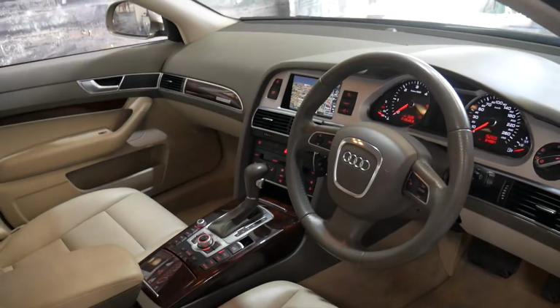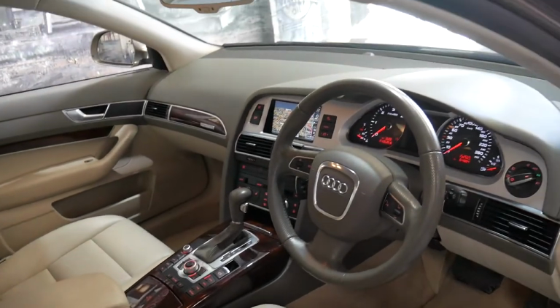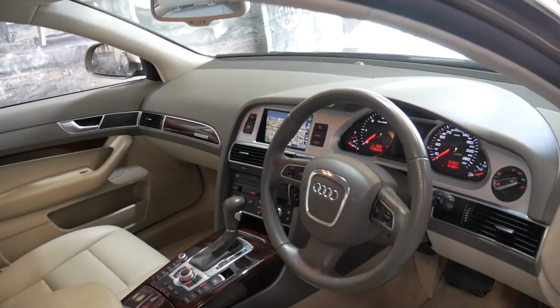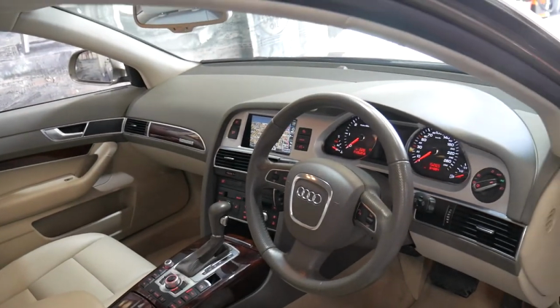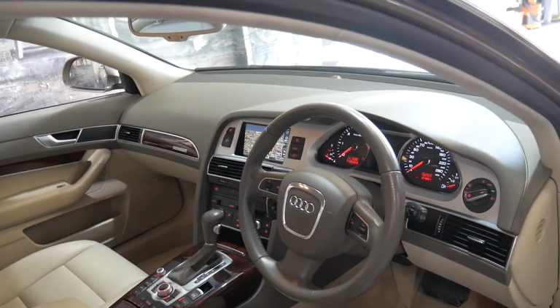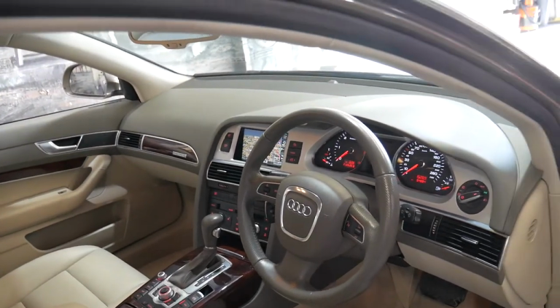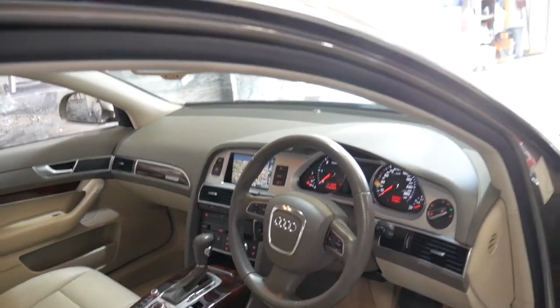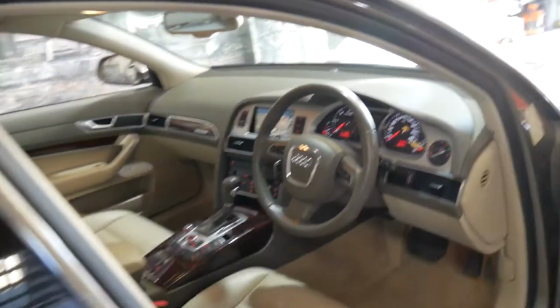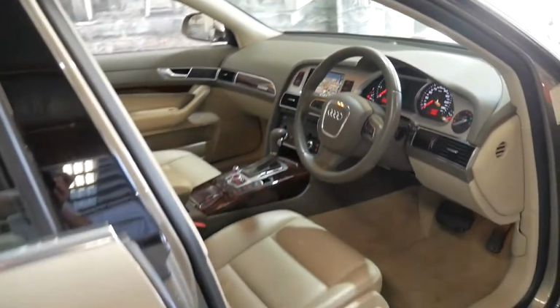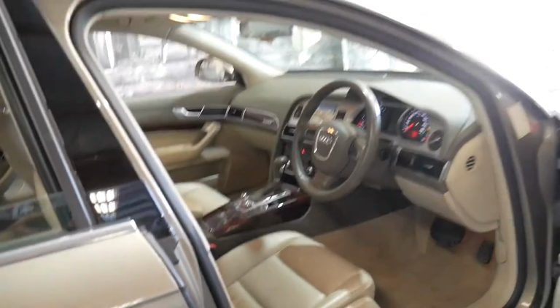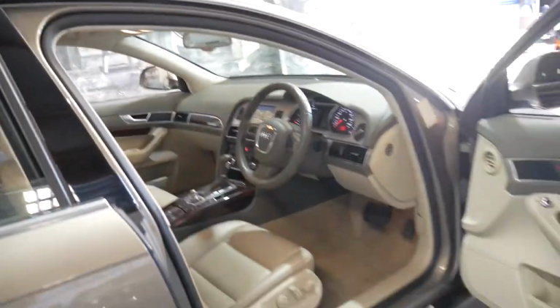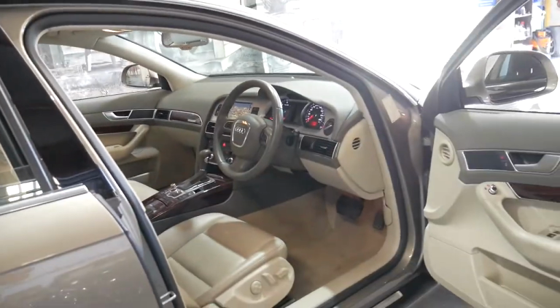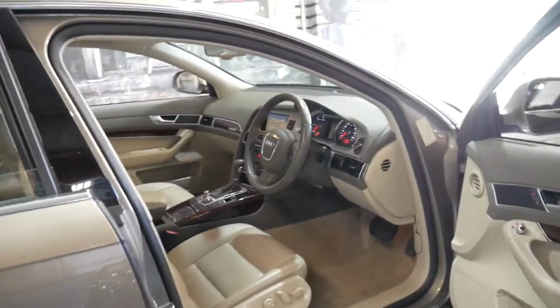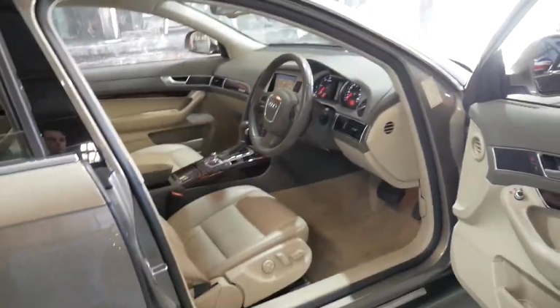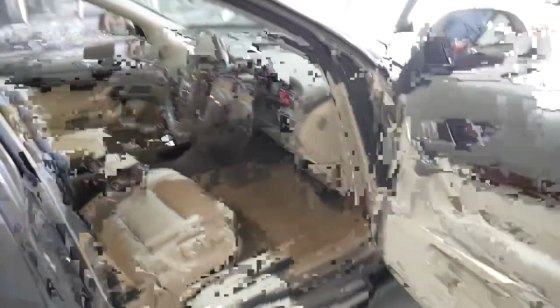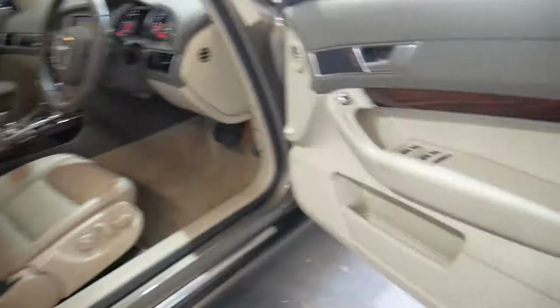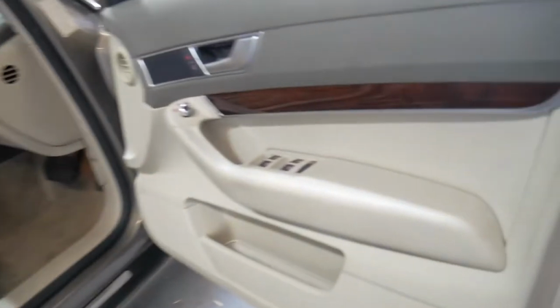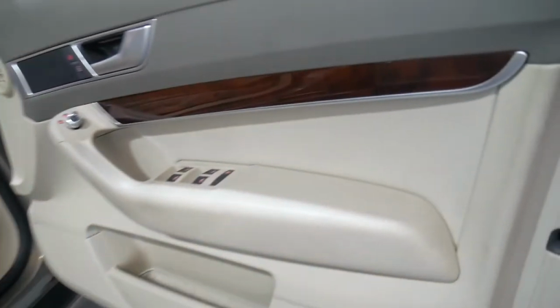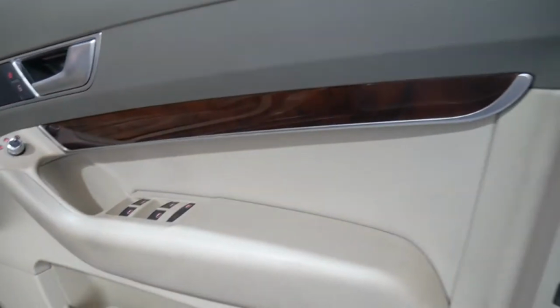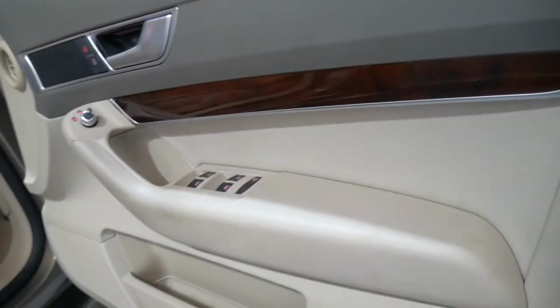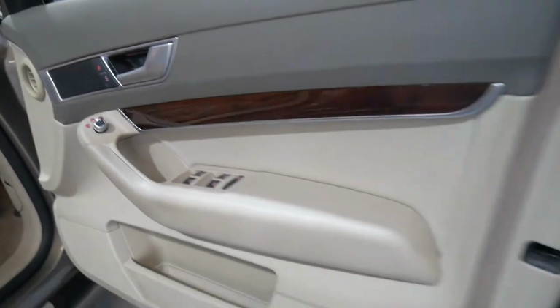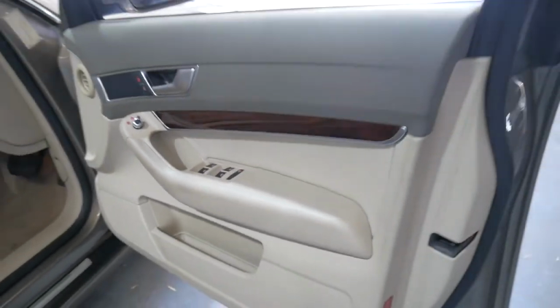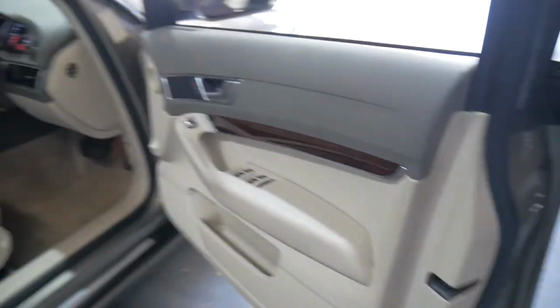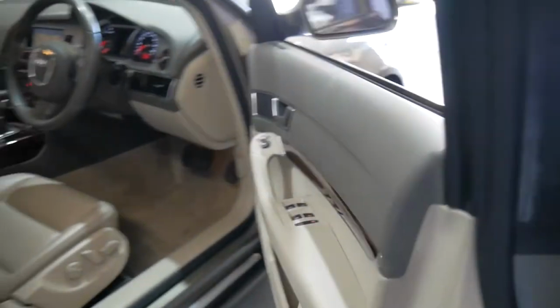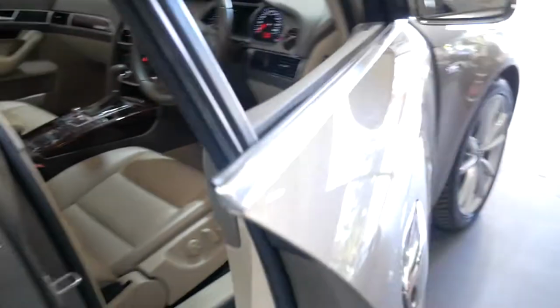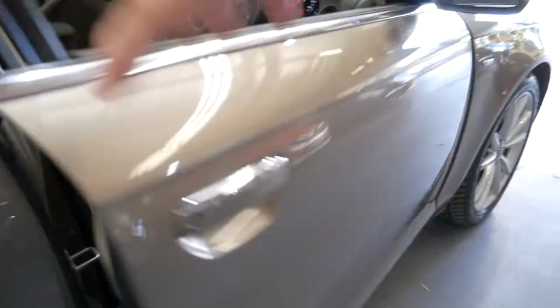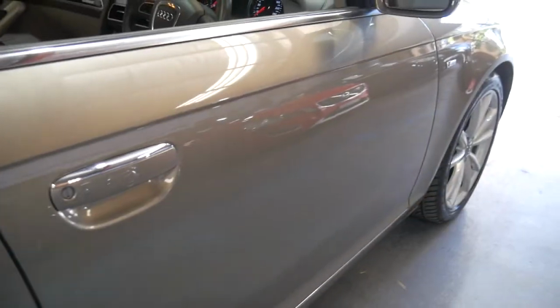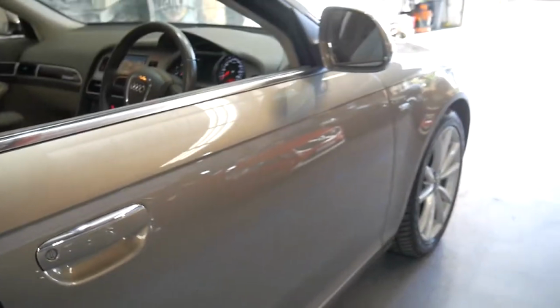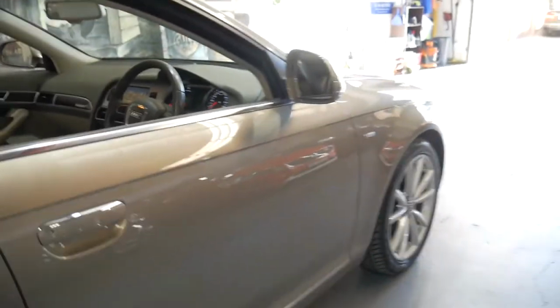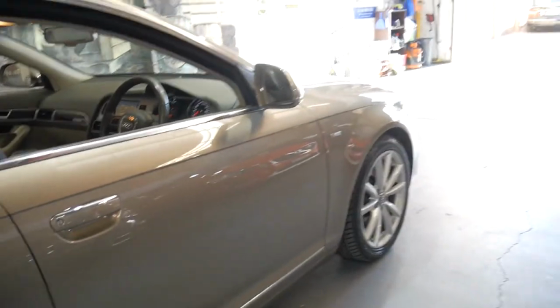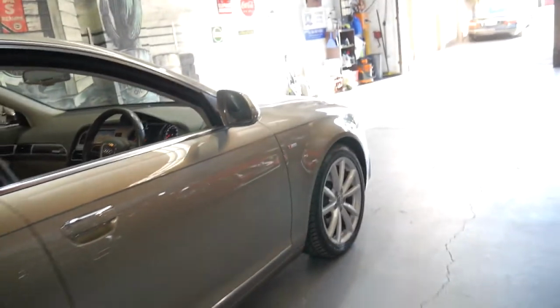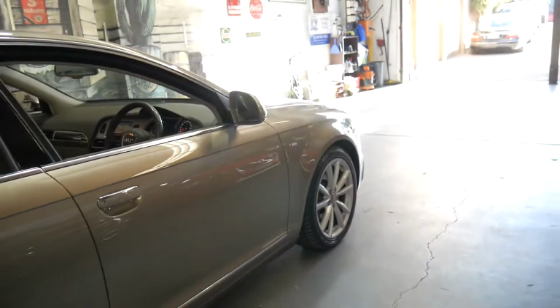It comes in this beautiful colour combination: beige leather interior, wood grain inserts, and a very nice metallic dark champagne colour on the outside. It is an S line.